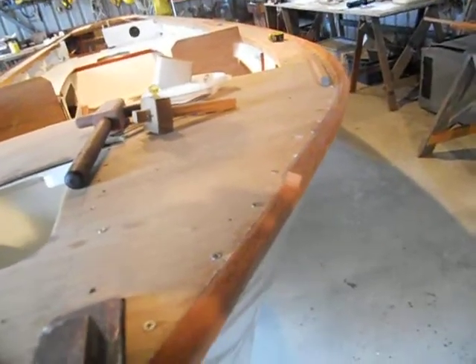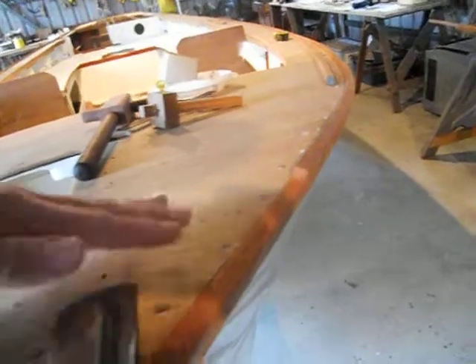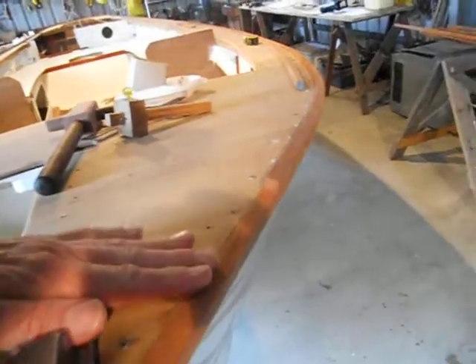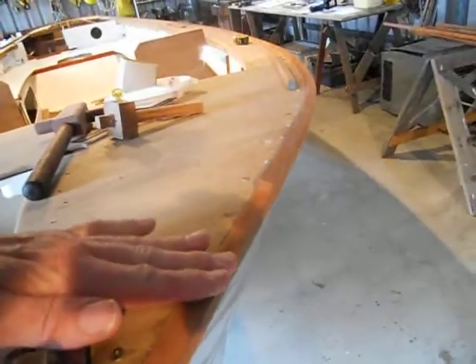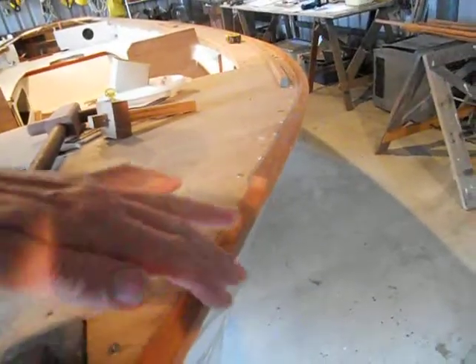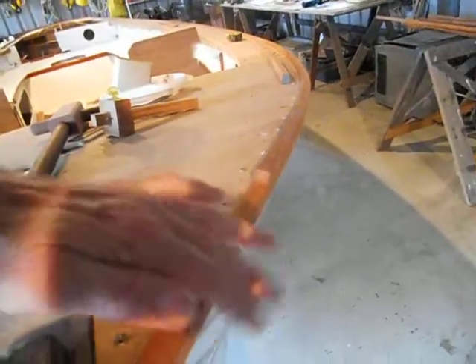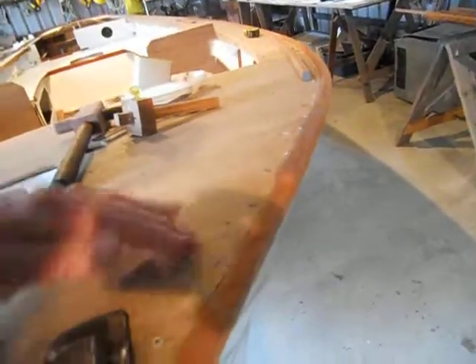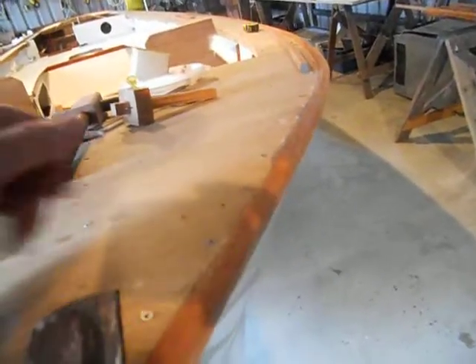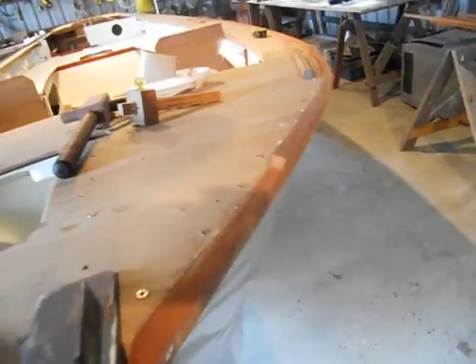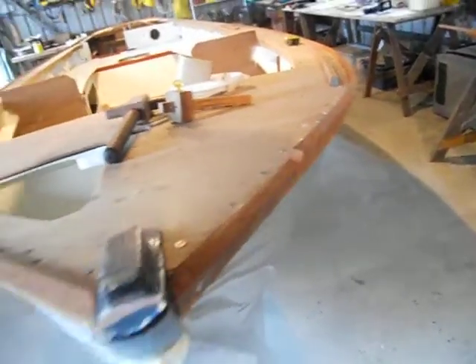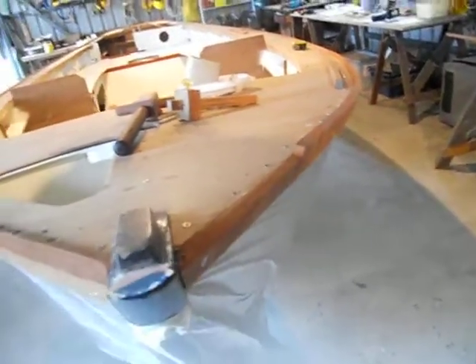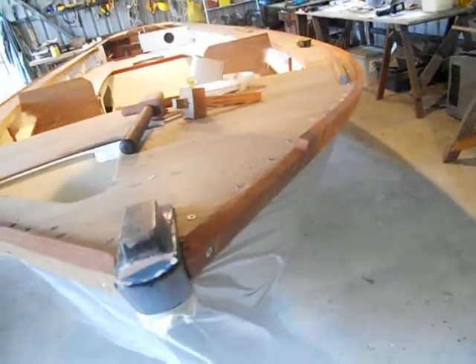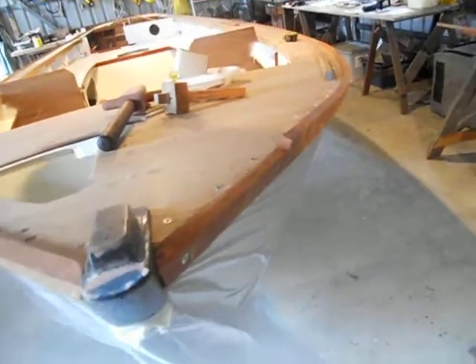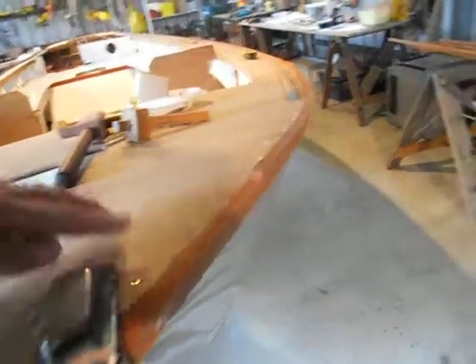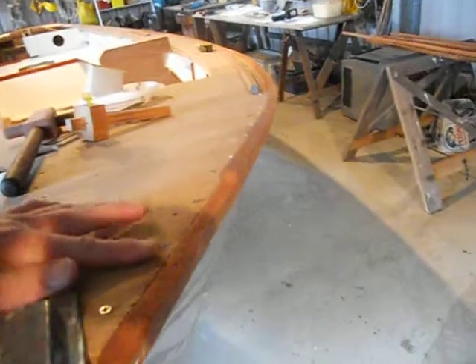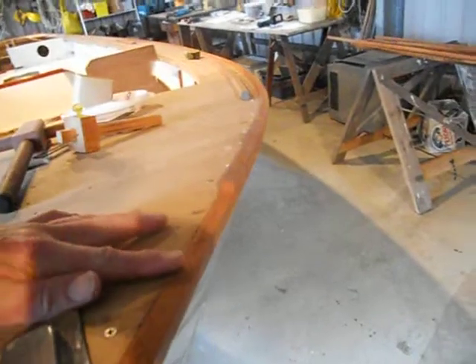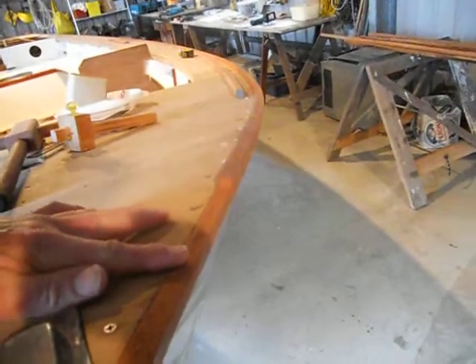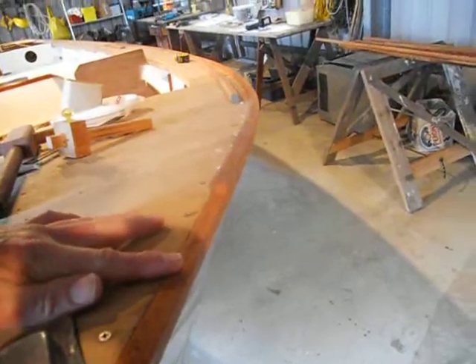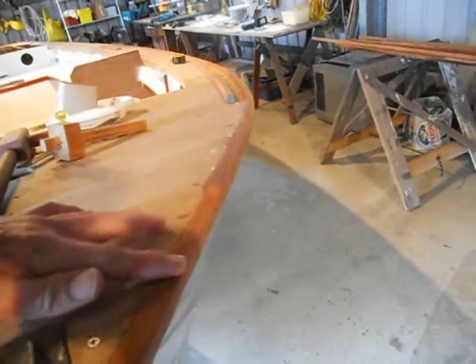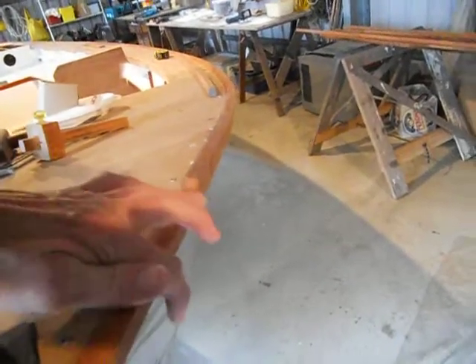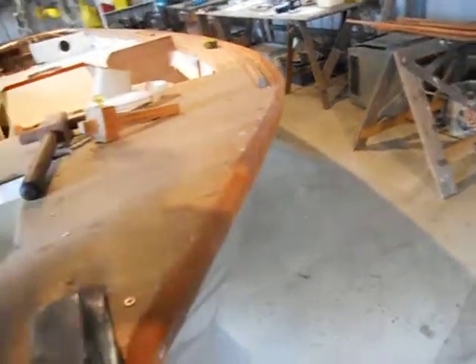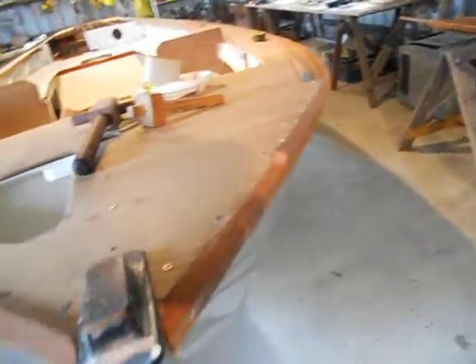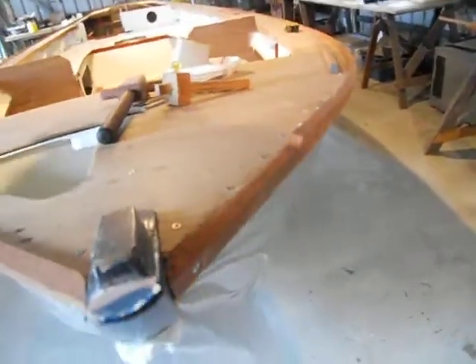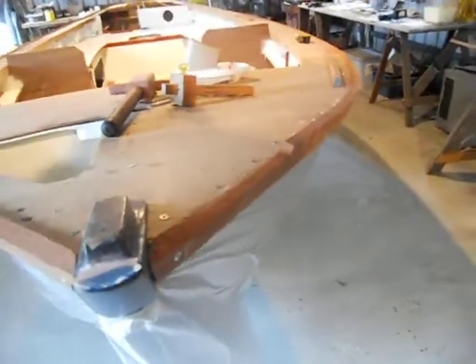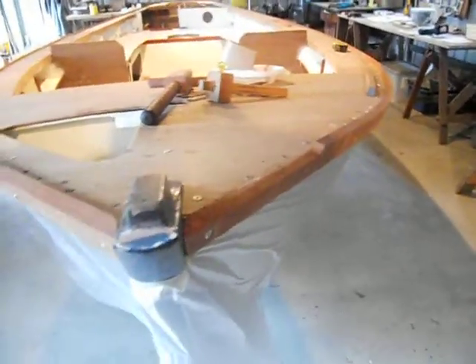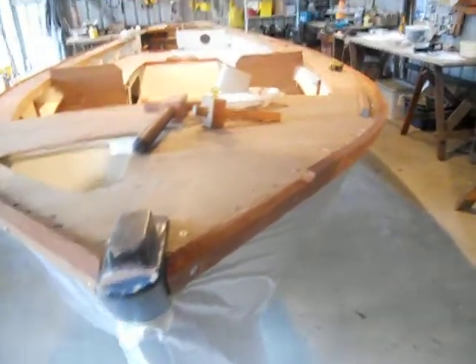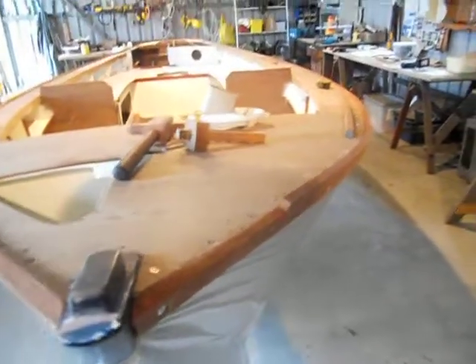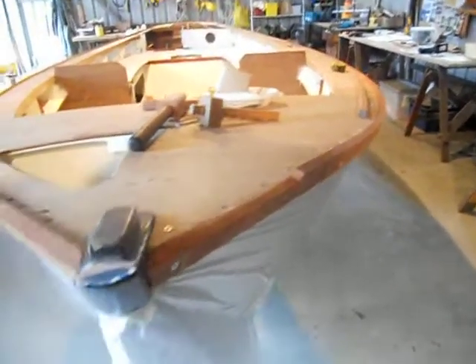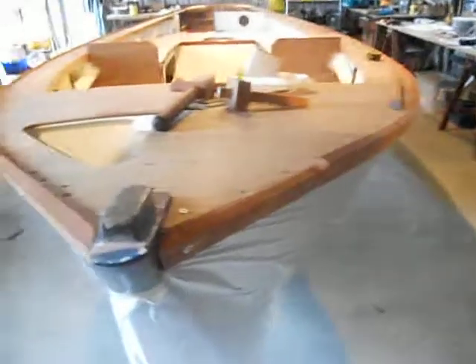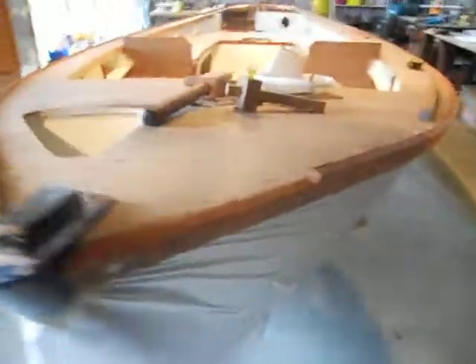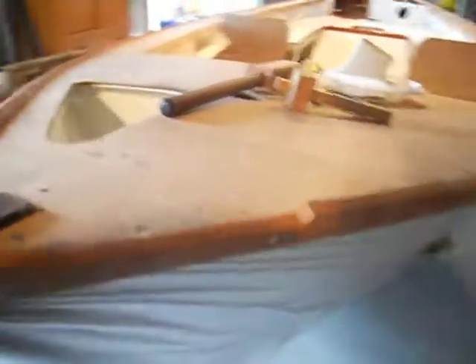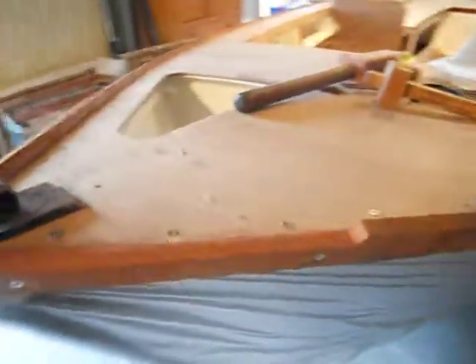So if you wanted to have it level and then rounded off, just keep that in mind. I think it might have looked nicer being level halfway across and then rounded, but it's done now so the rest of it's all going to be like that. It'll still look good.